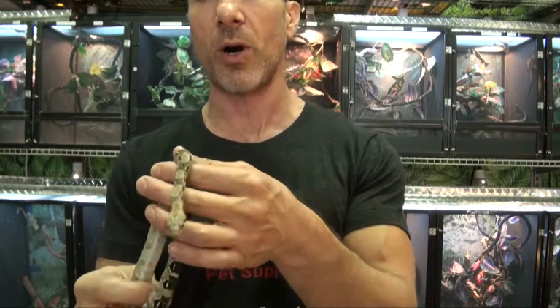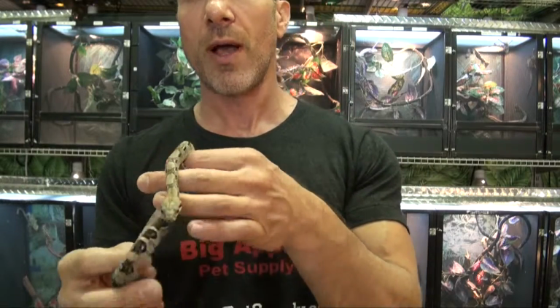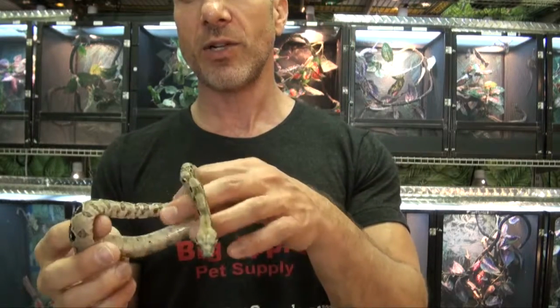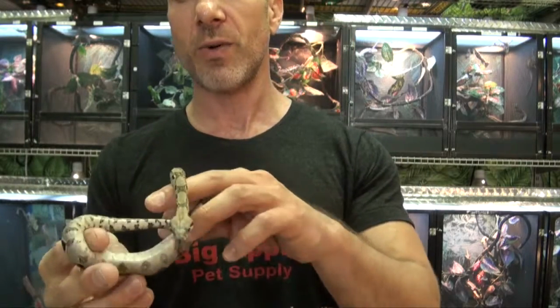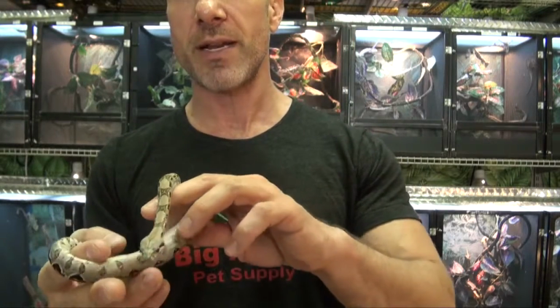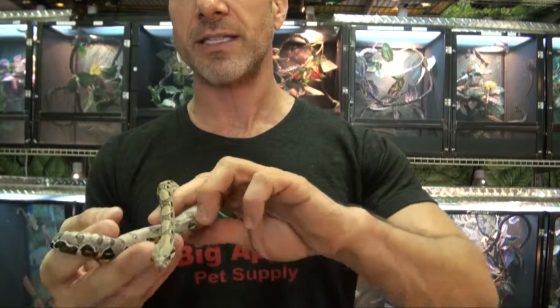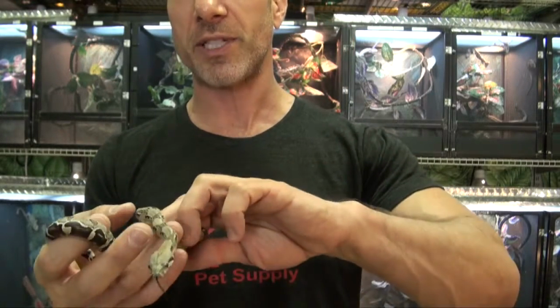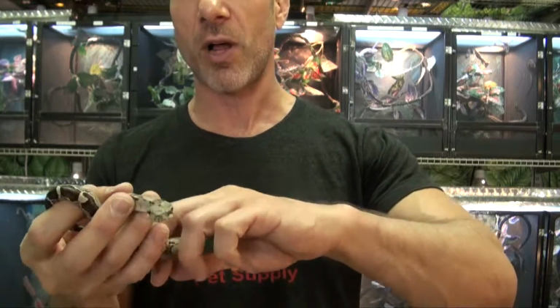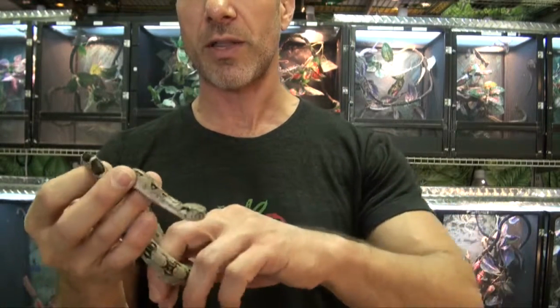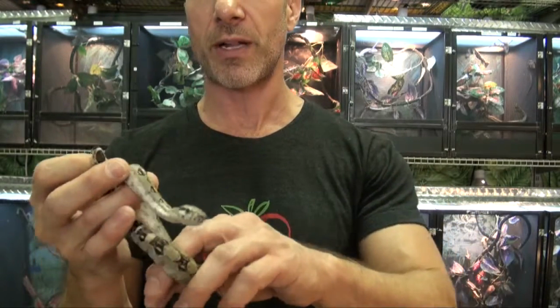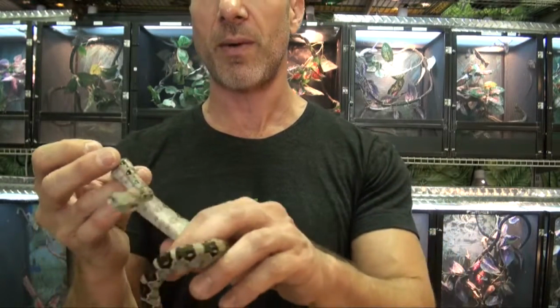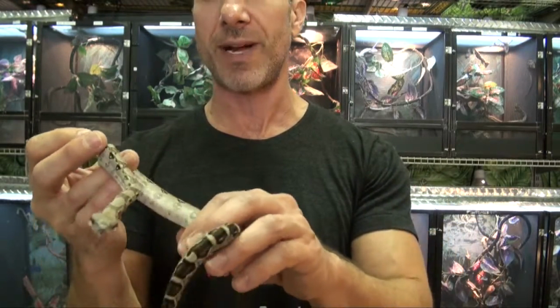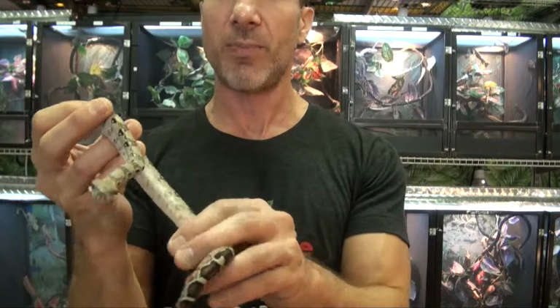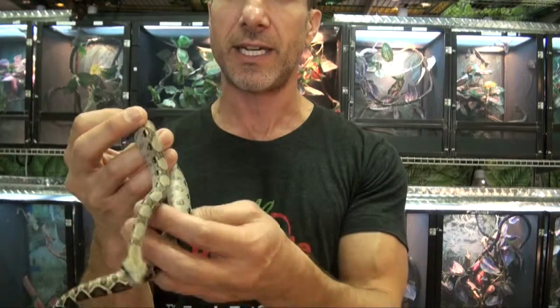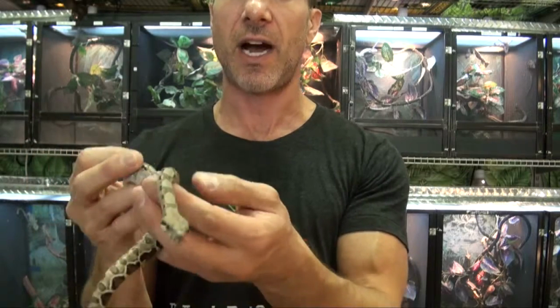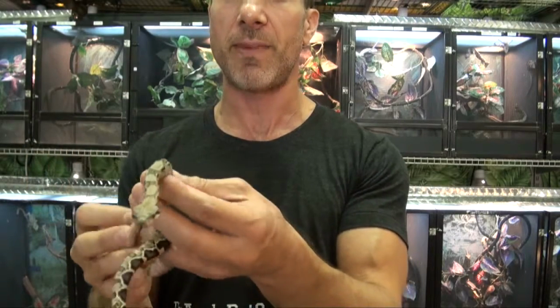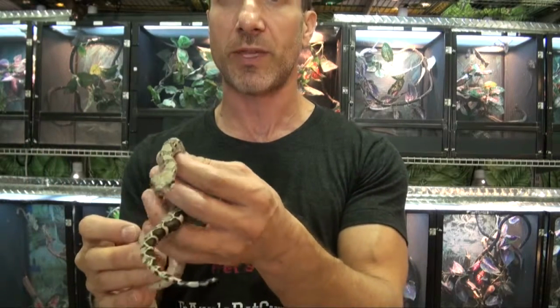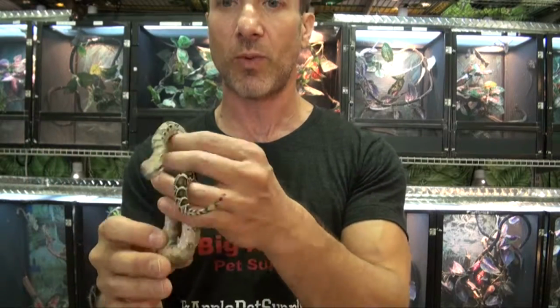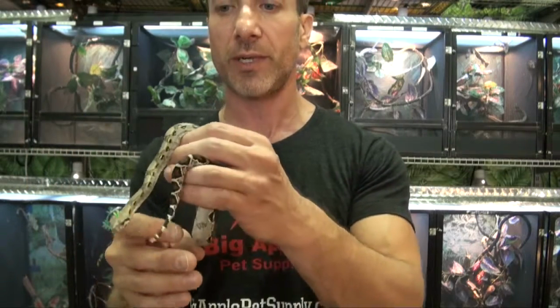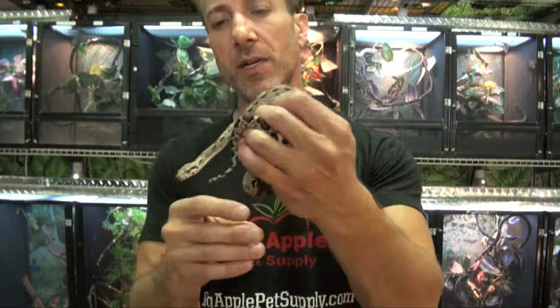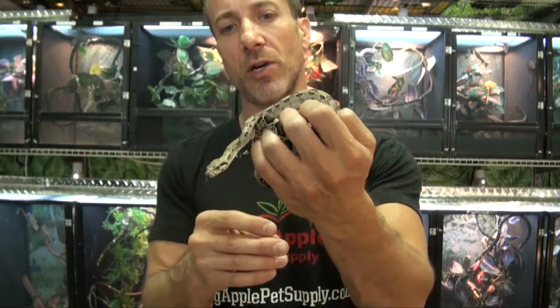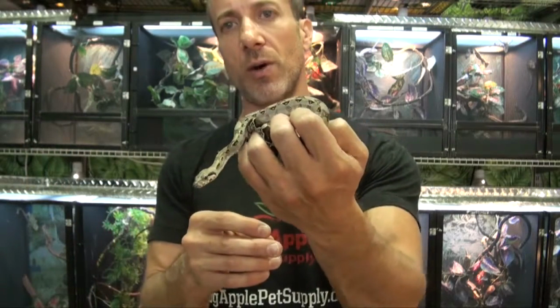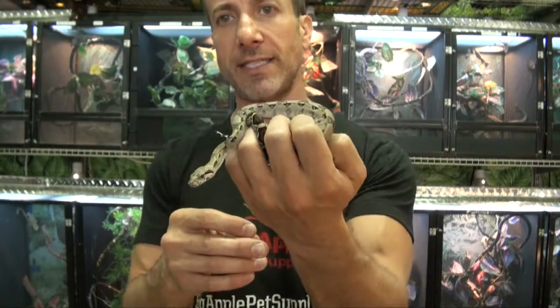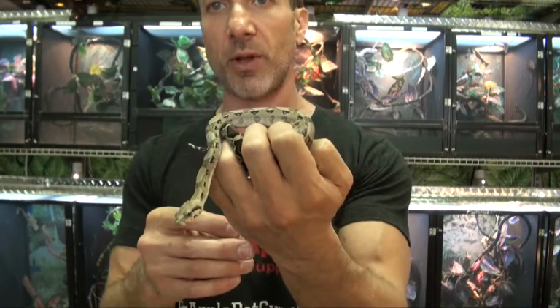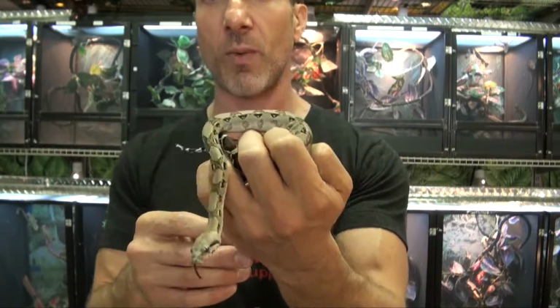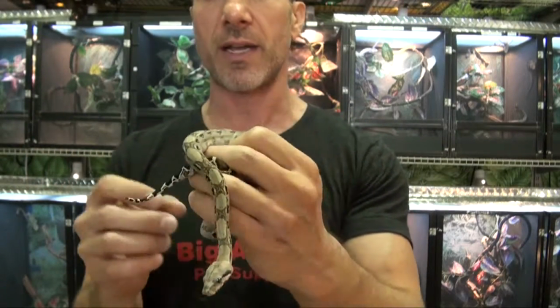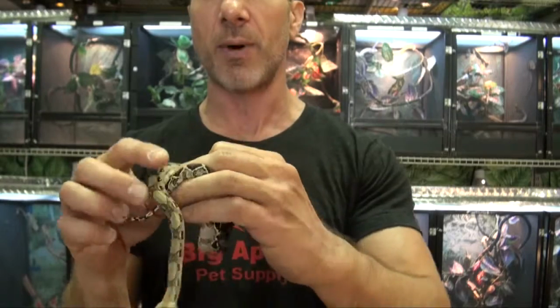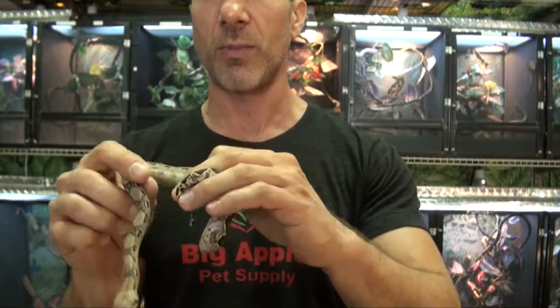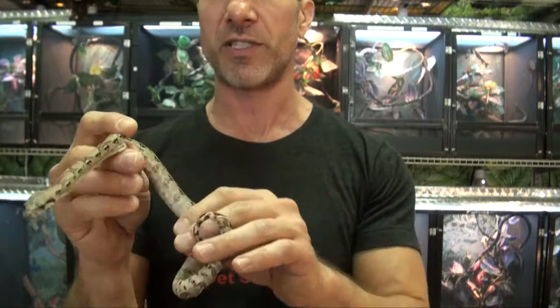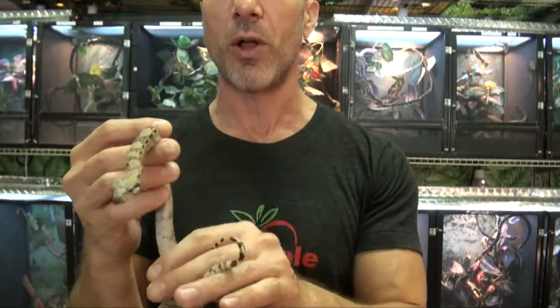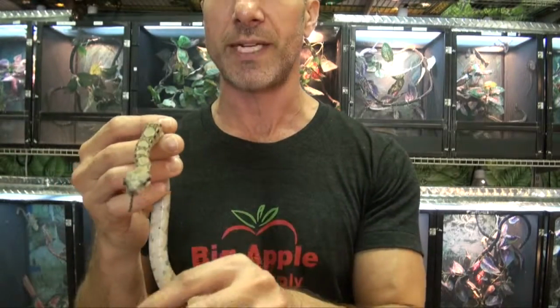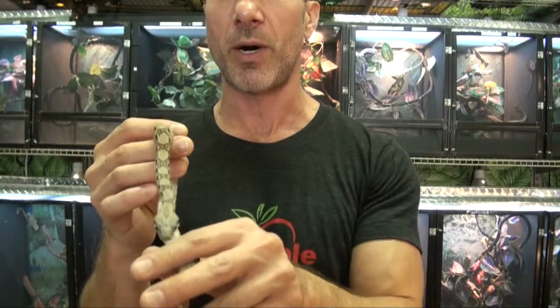These are going to remain considerably smaller than a regular Colombian red-tailed because it is a hybrid mix with the Nicaraguan, so a nice animal if you want to keep a little bit of a smaller red-tailed boa.